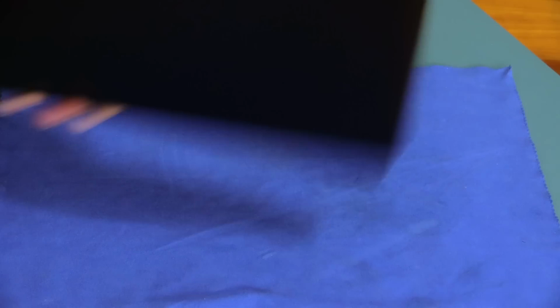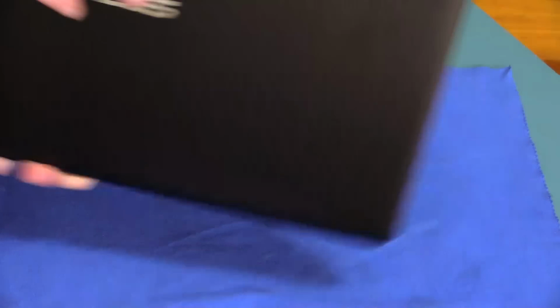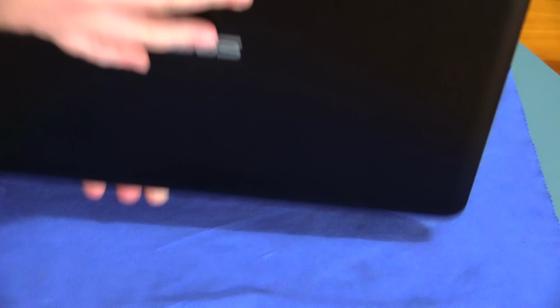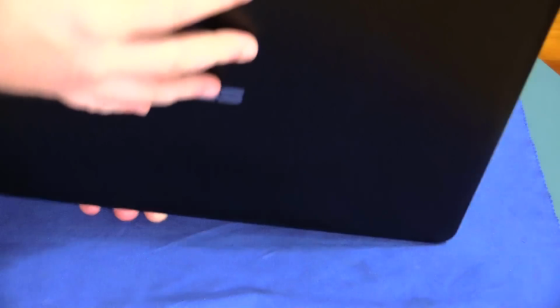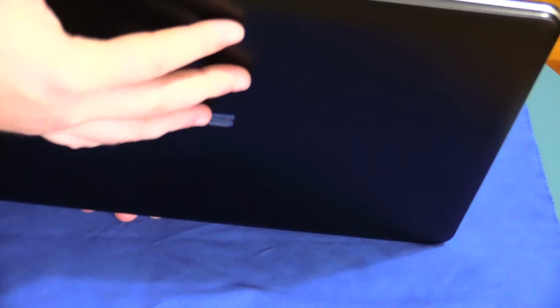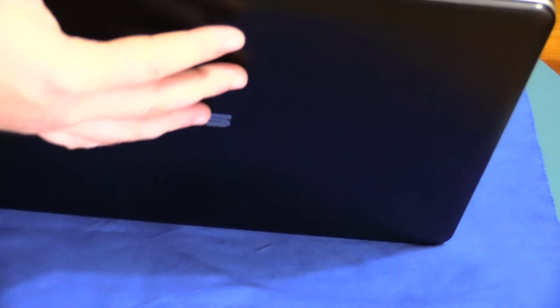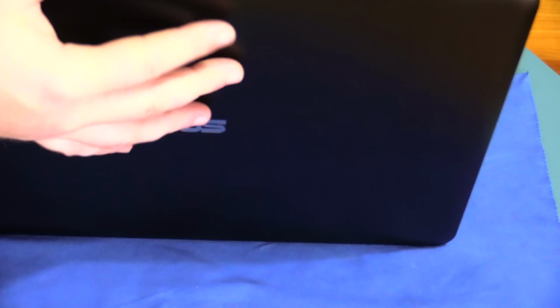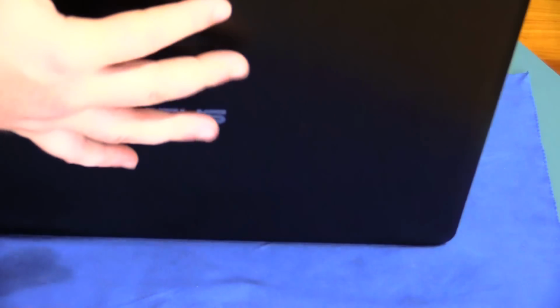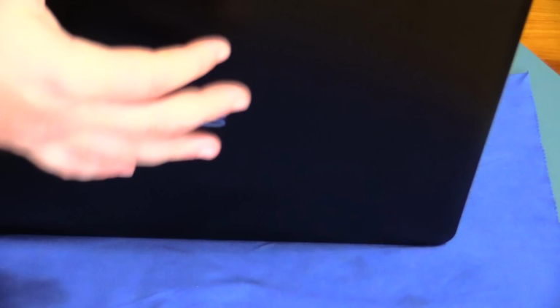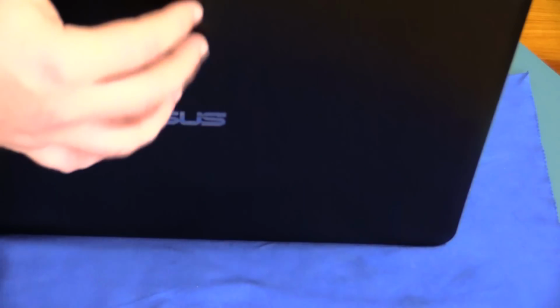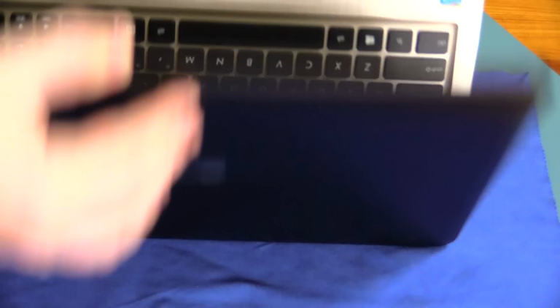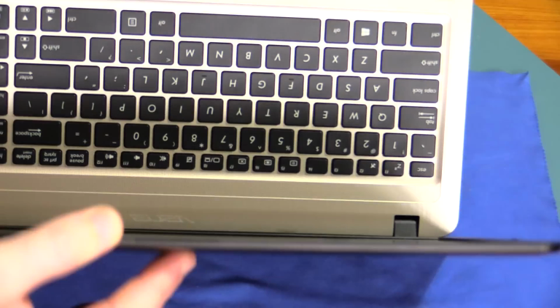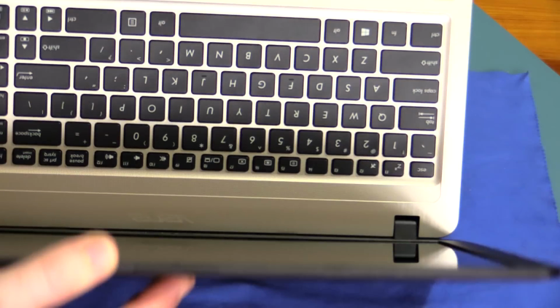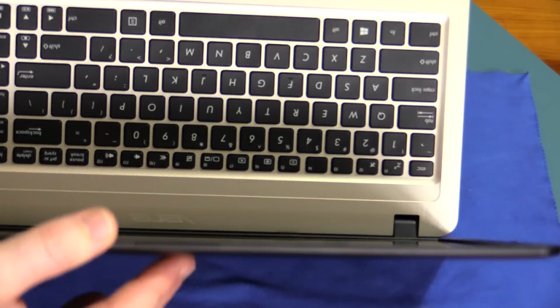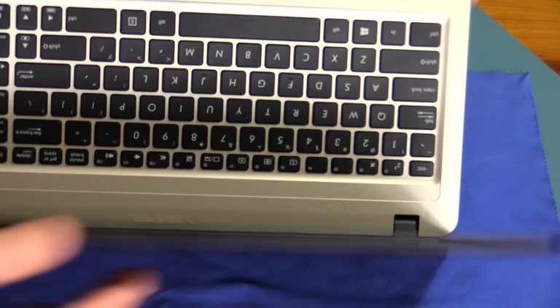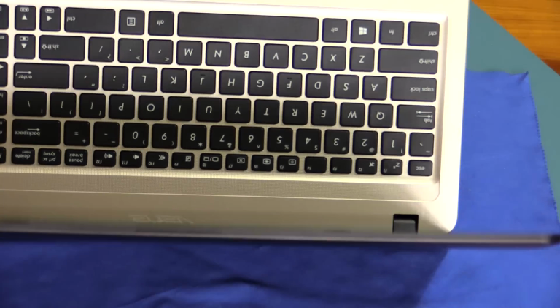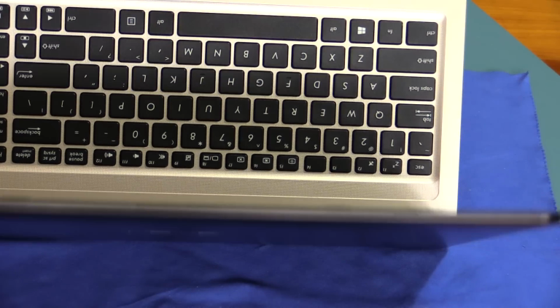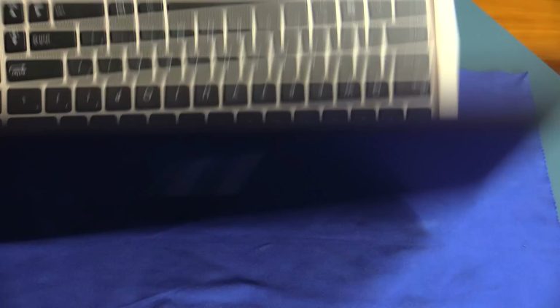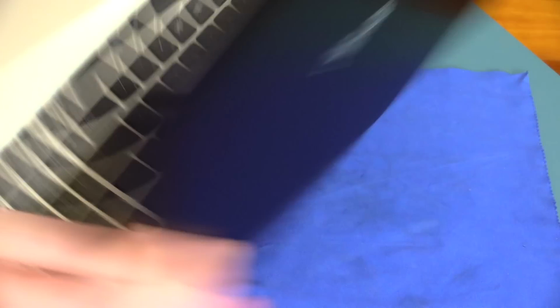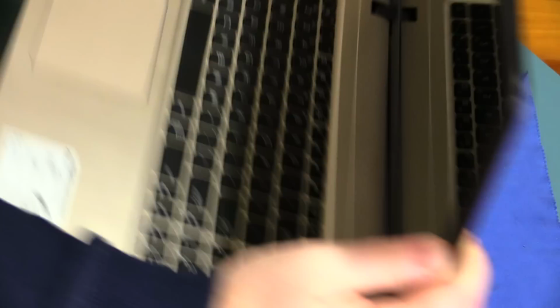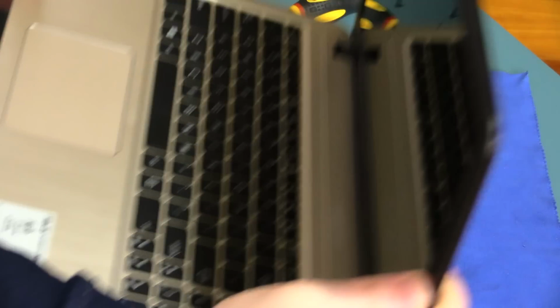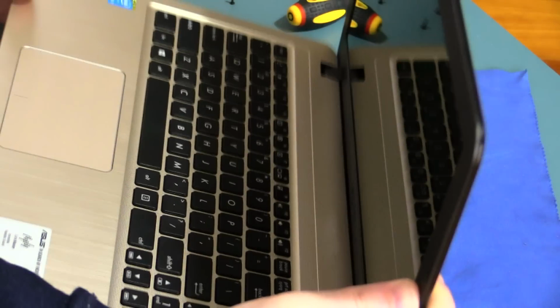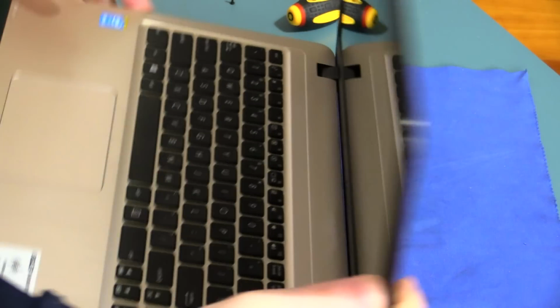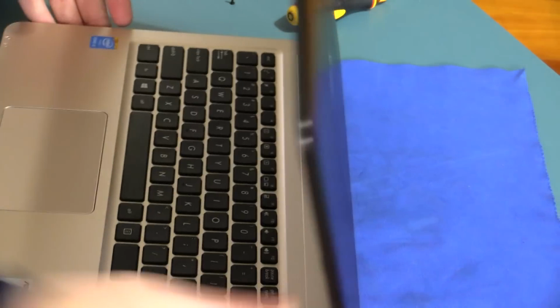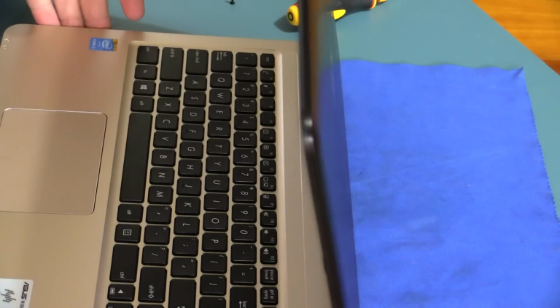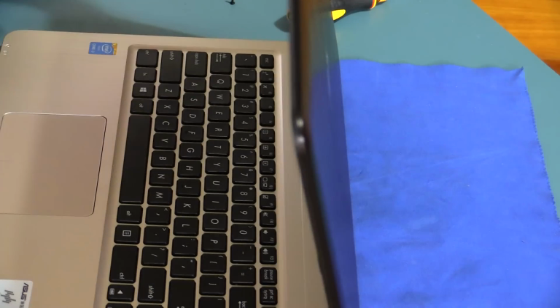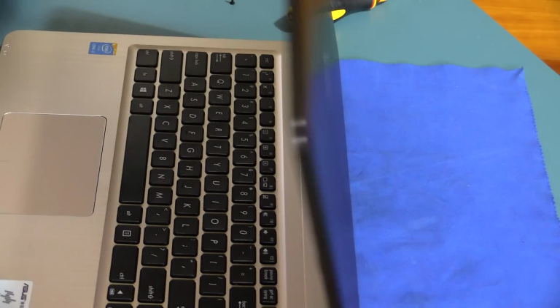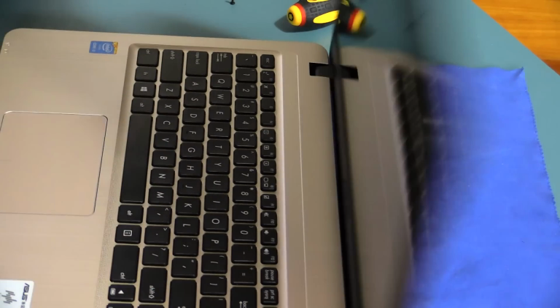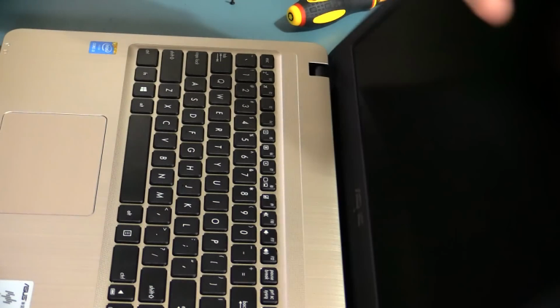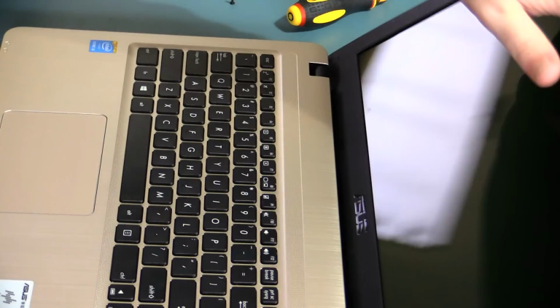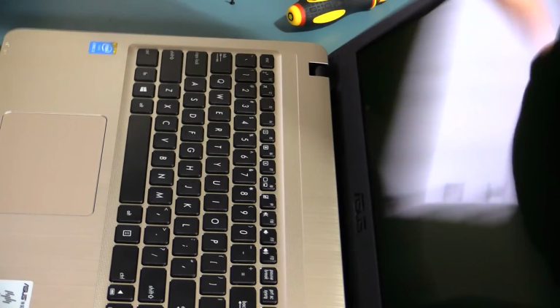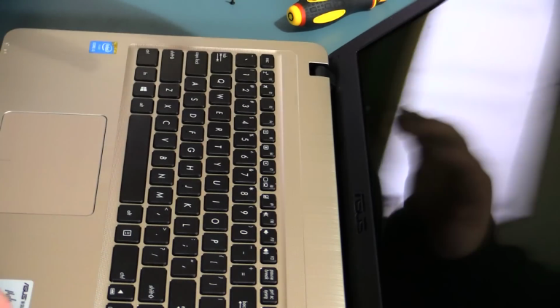The biggest trick to getting this laptop open is to try not to scratch the bezel. Since it's a new laptop, we want it to be nice and in good condition.